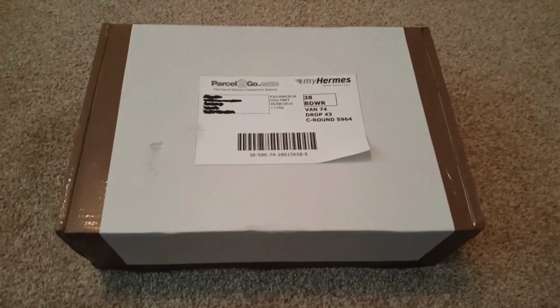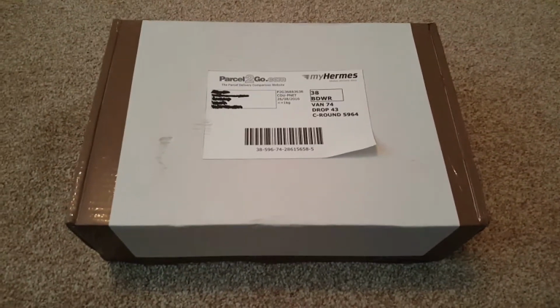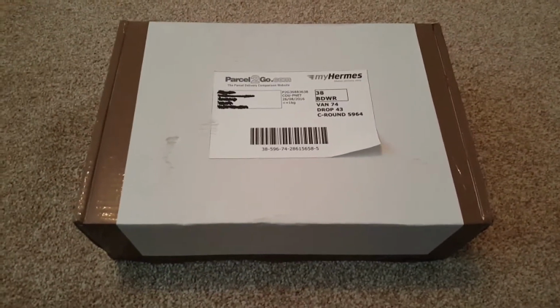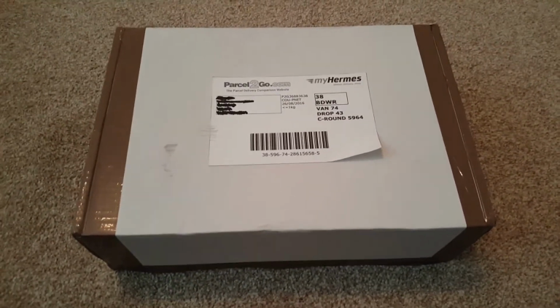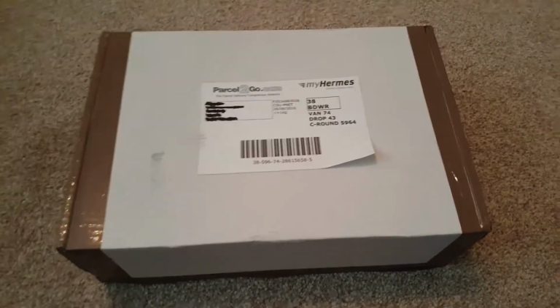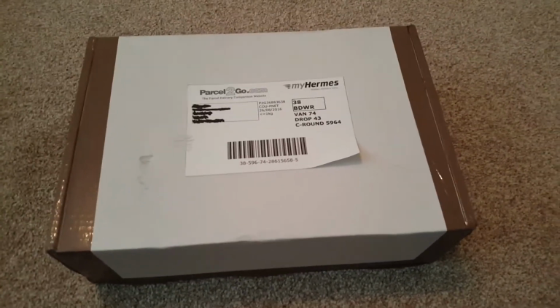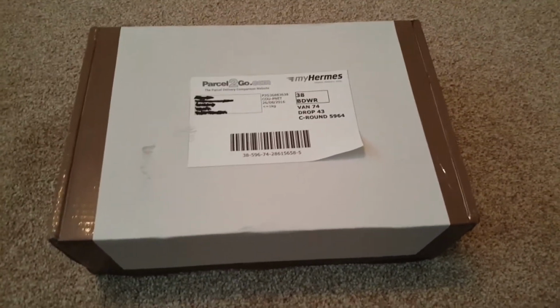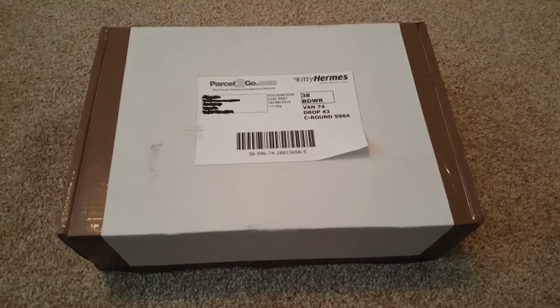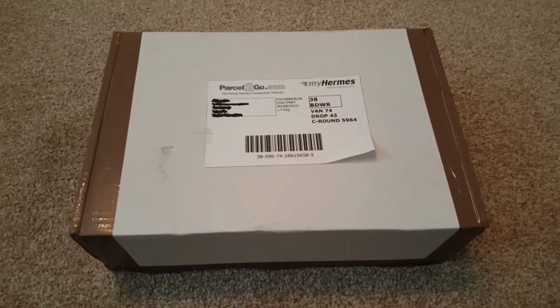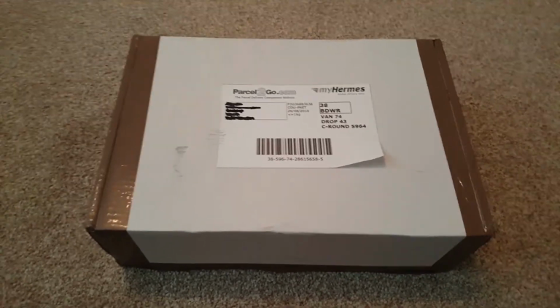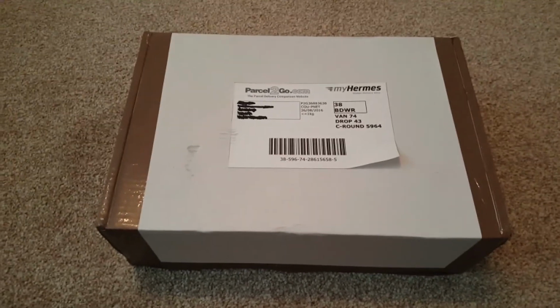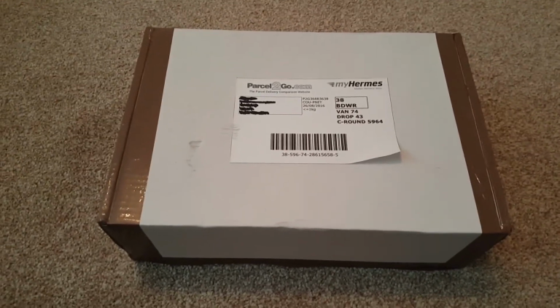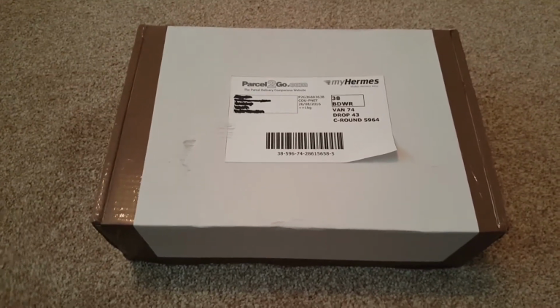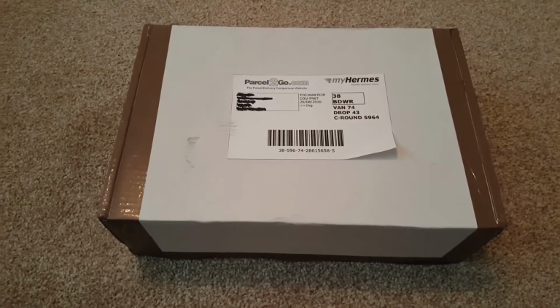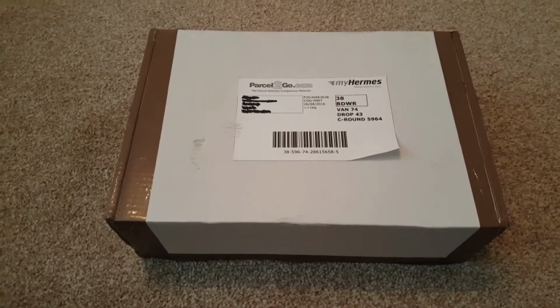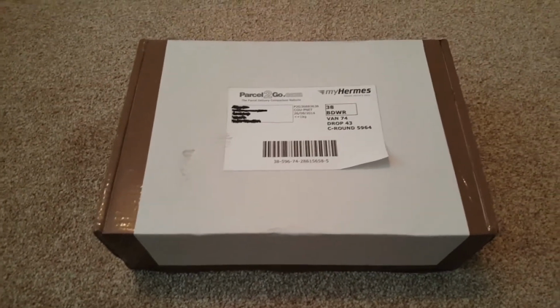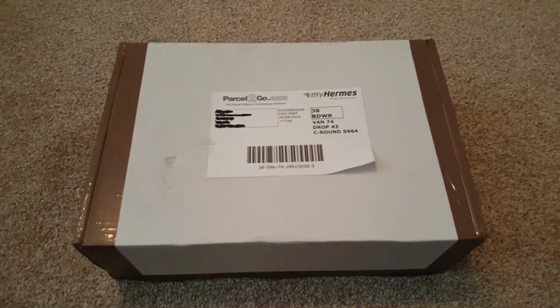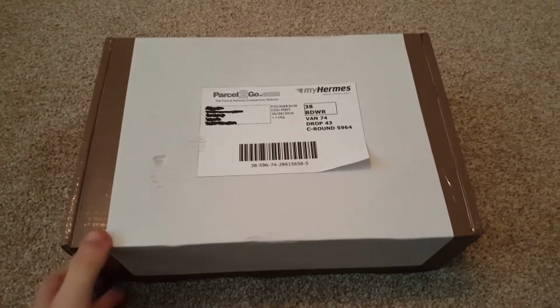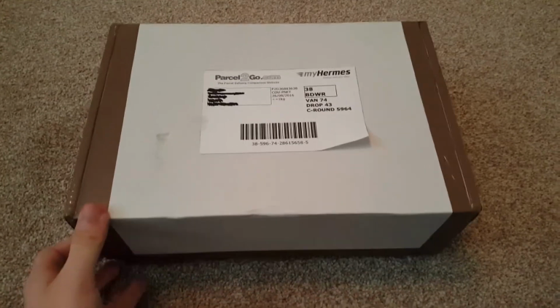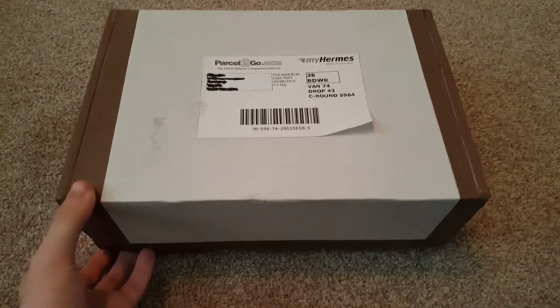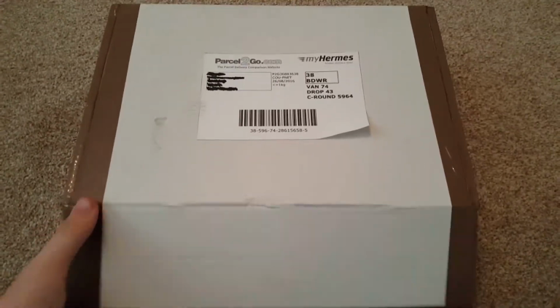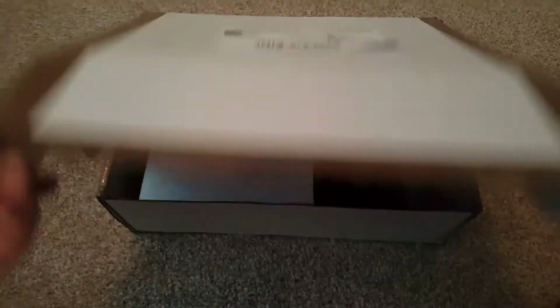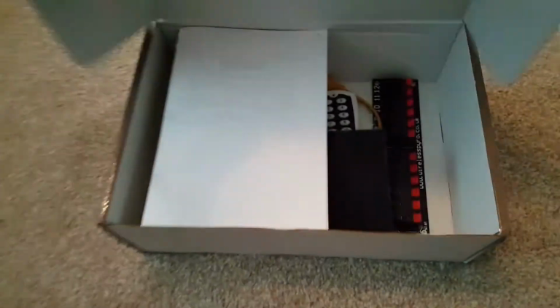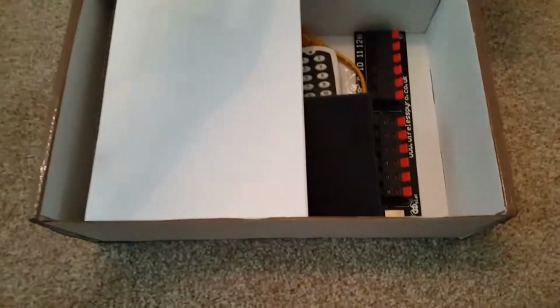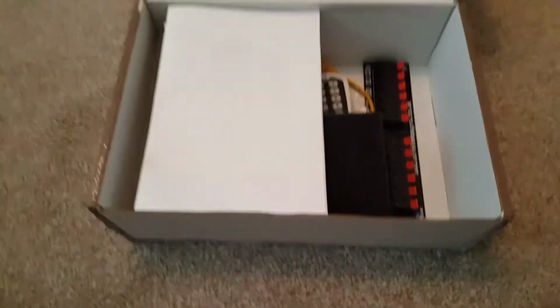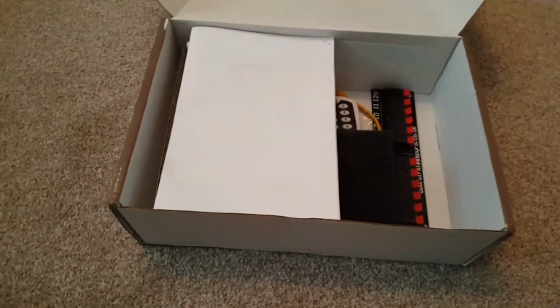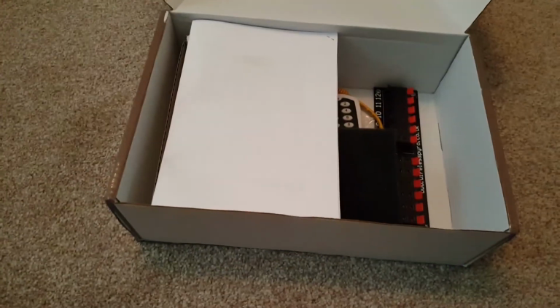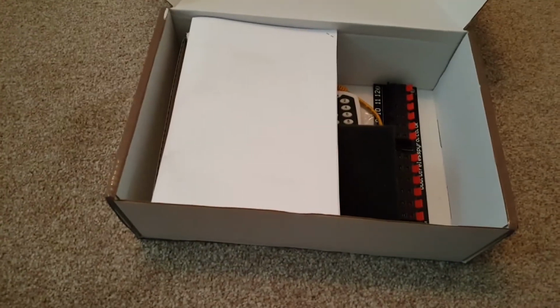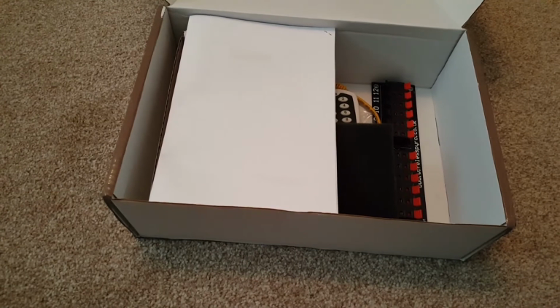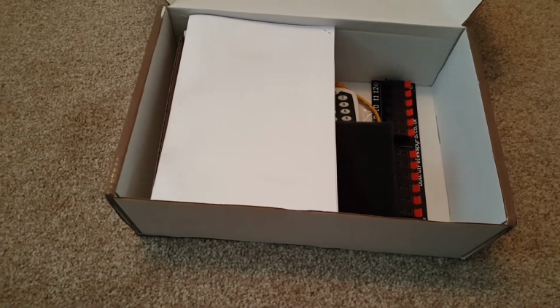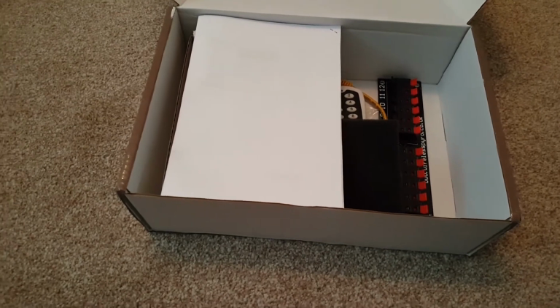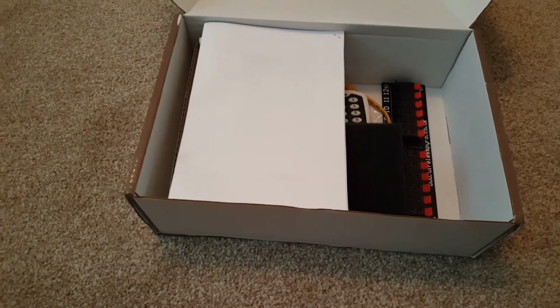This is a WPS Tiny — Wireless Pyro Solutions. They do a wide variety of products, so this is the smallest one. This is a full kit, and I think I paid around £110 plus delivery for it.